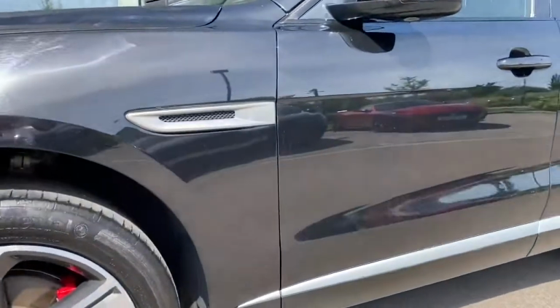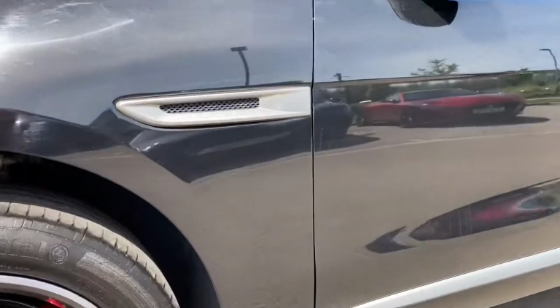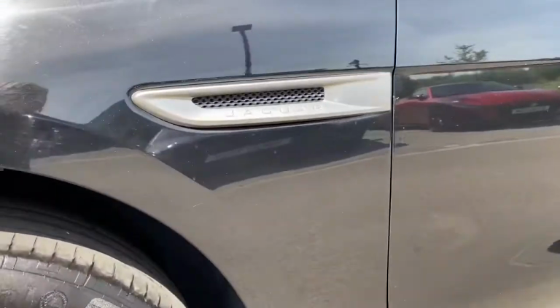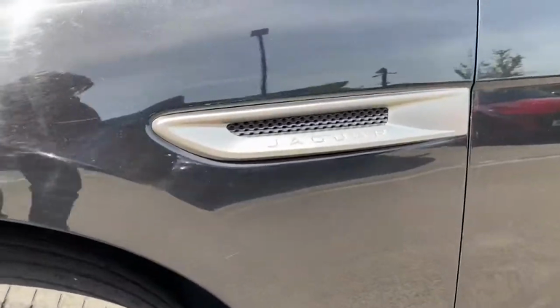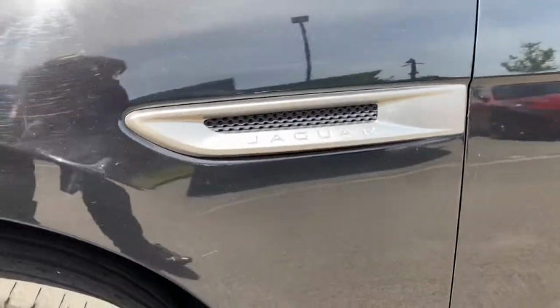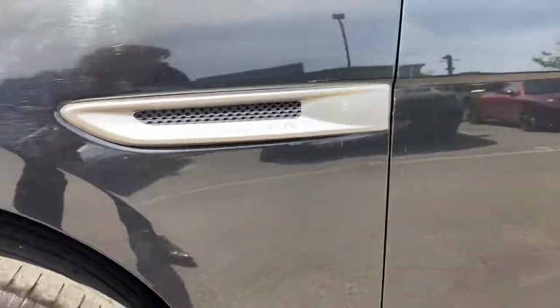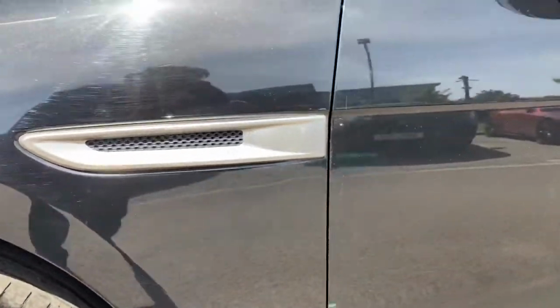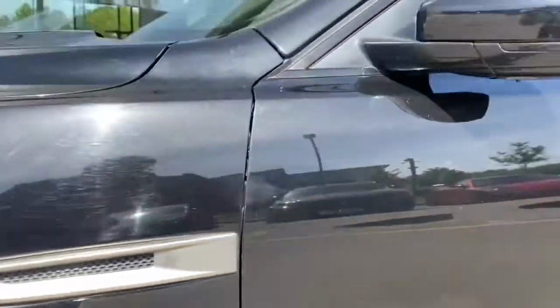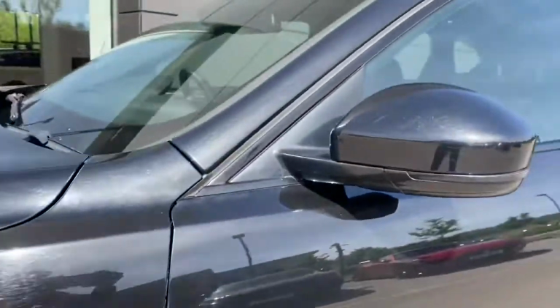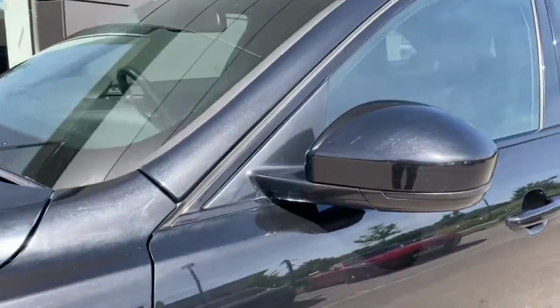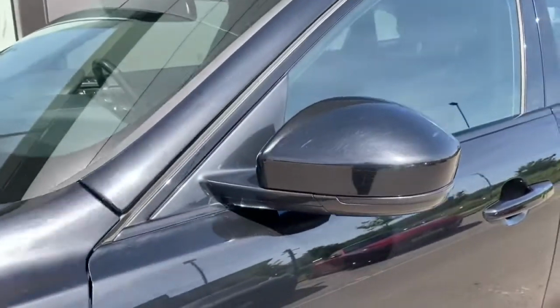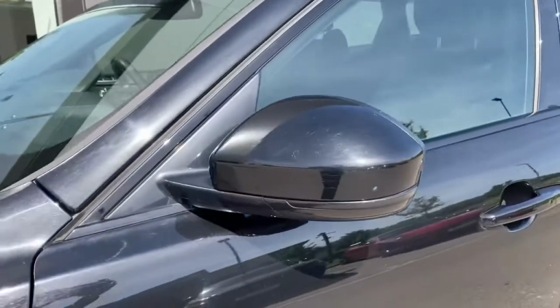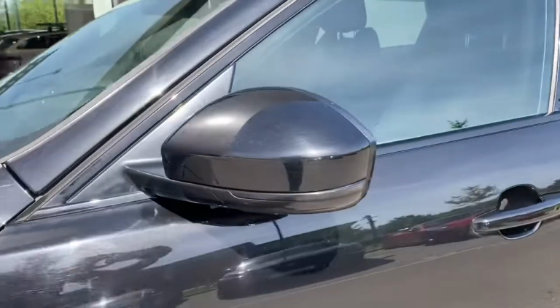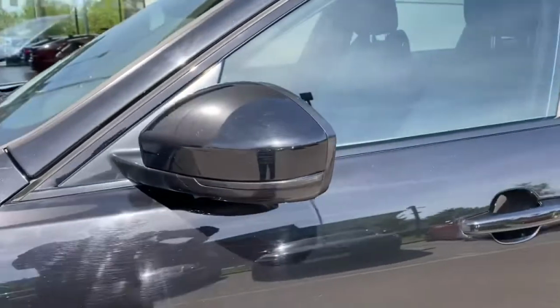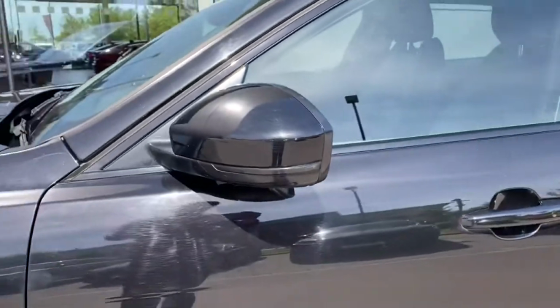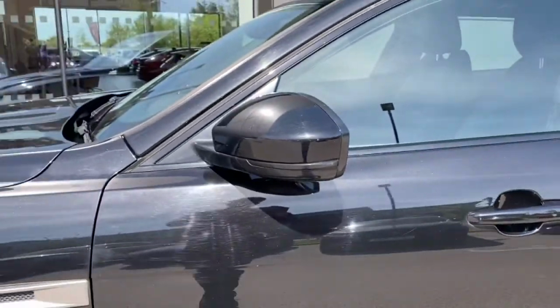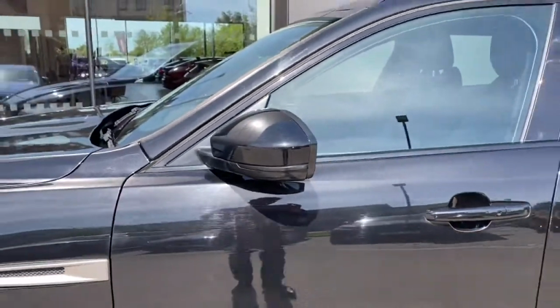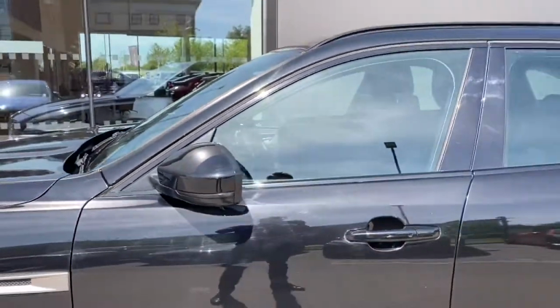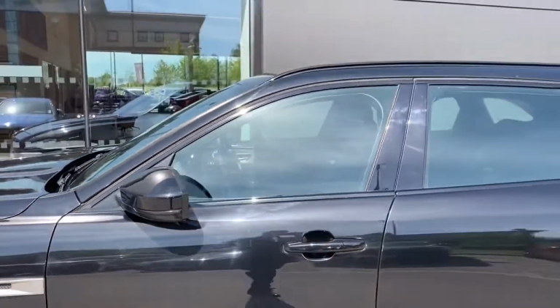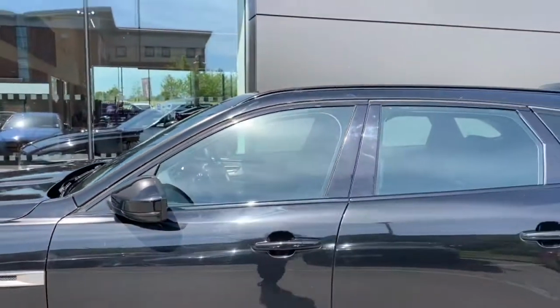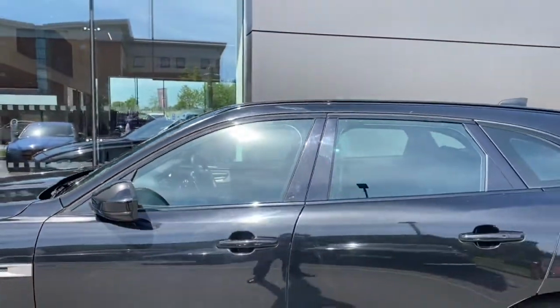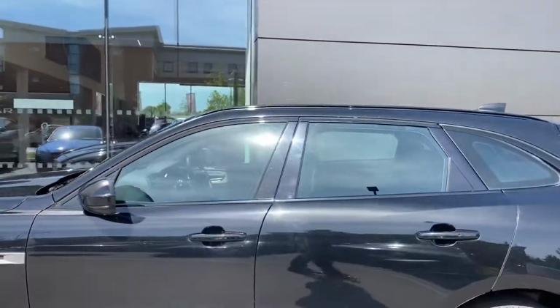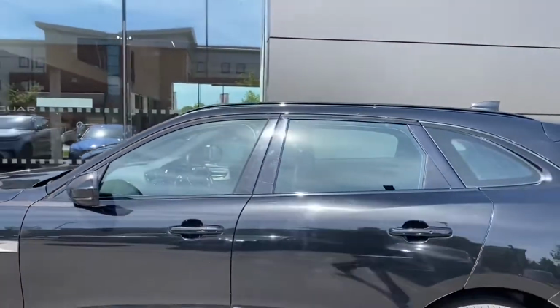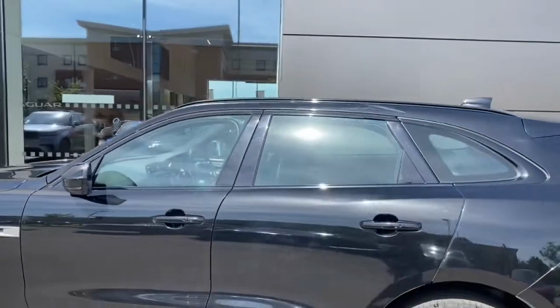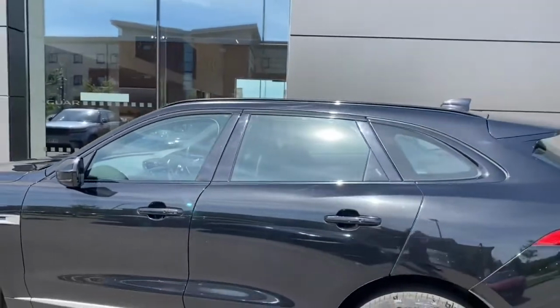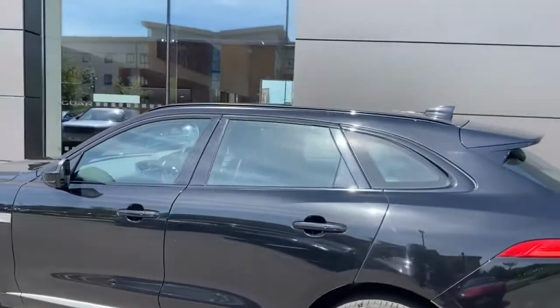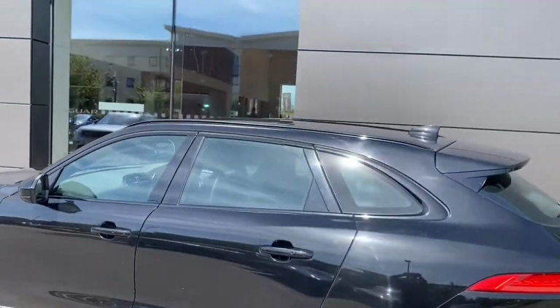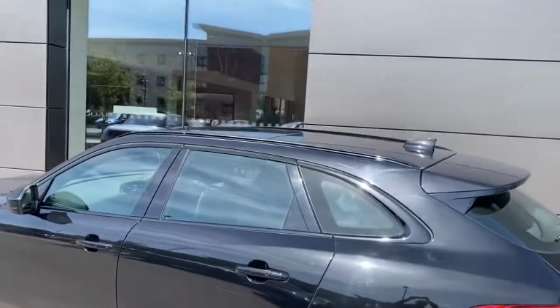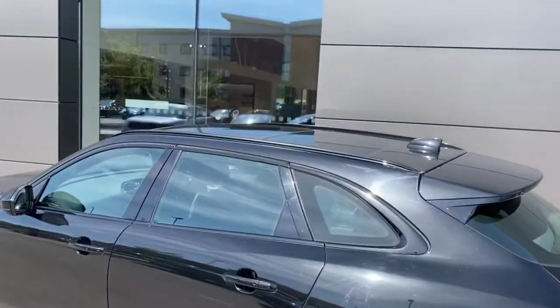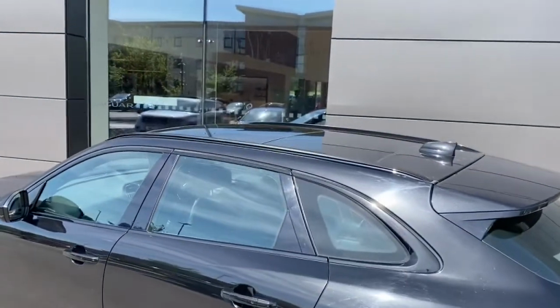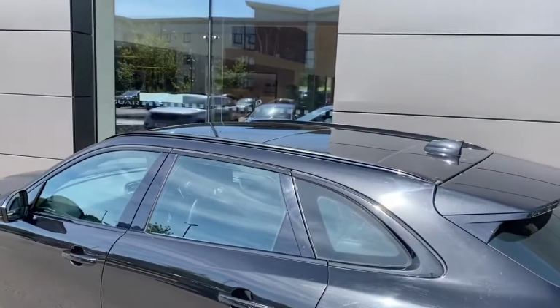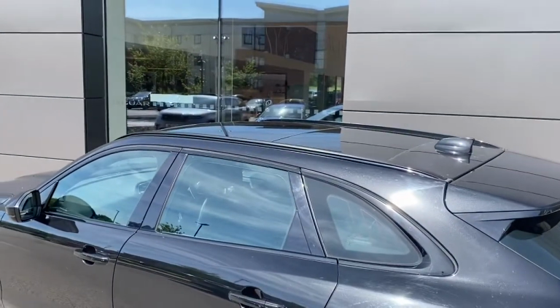along with satin chrome side vents and the body-coloured powerfold electric door mirrors. This vehicle also features gloss black window surrounds, helping to give the vehicle its overall sporty look, along with gloss black roof rails and a sliding panoramic roof.